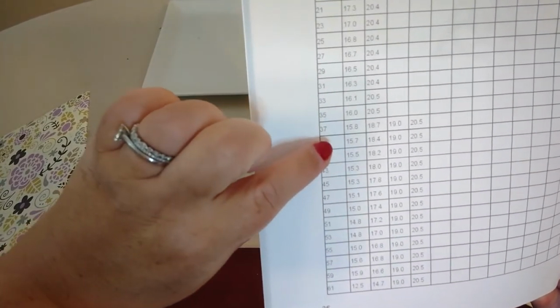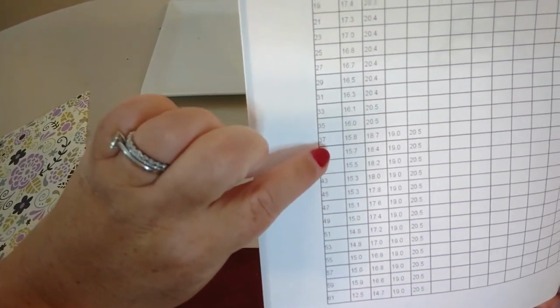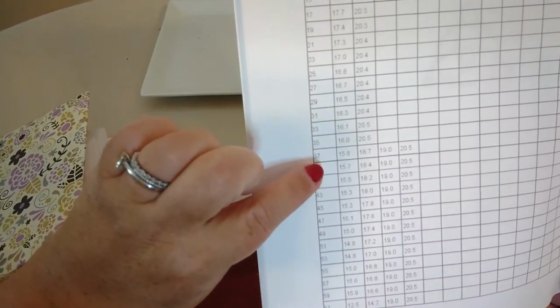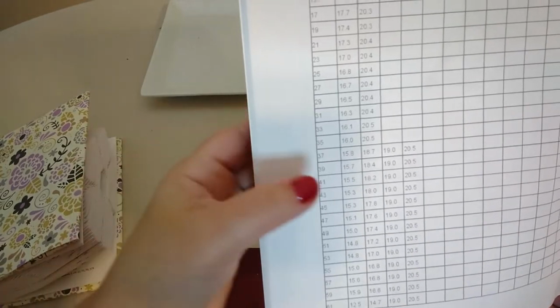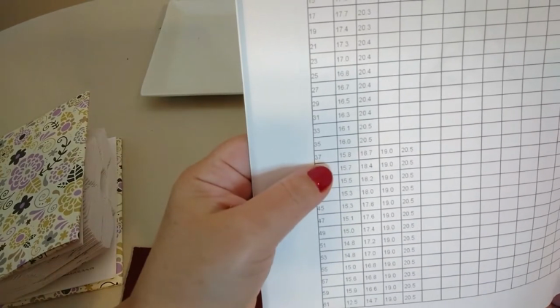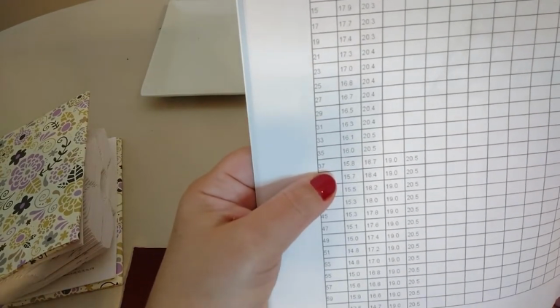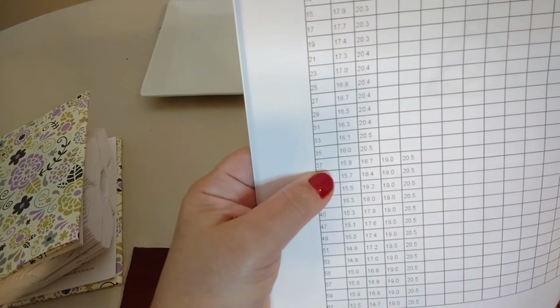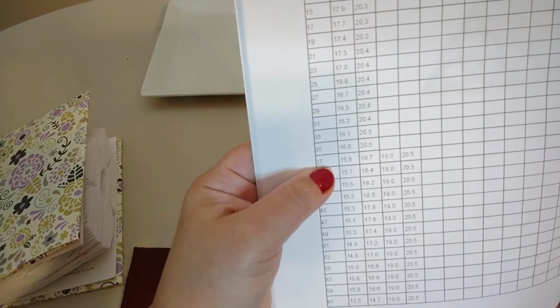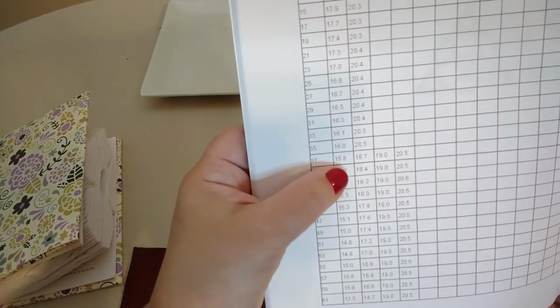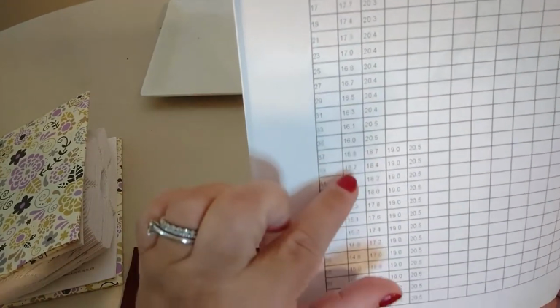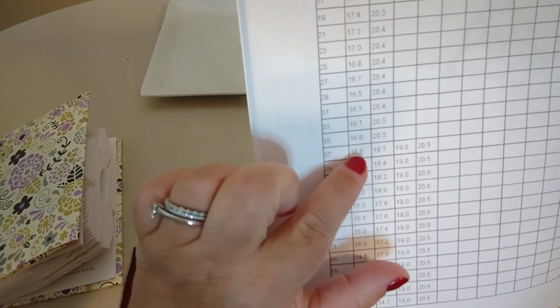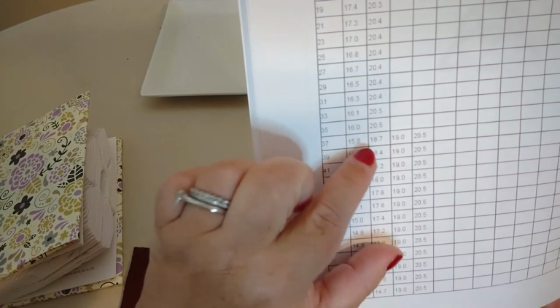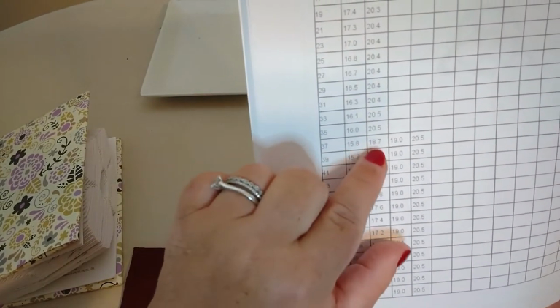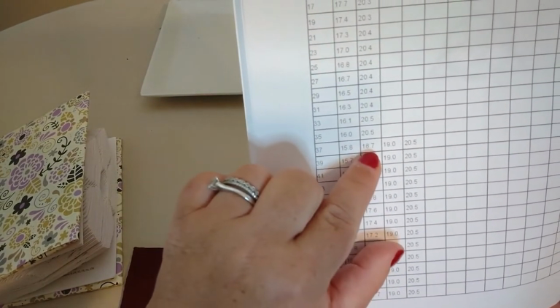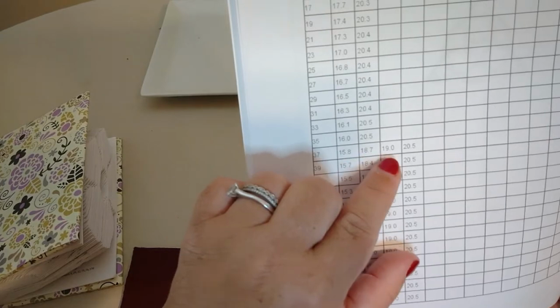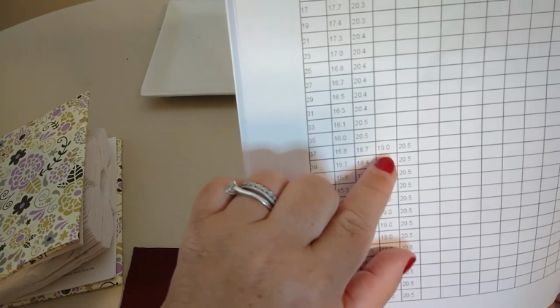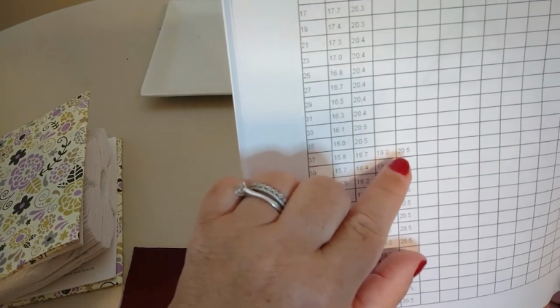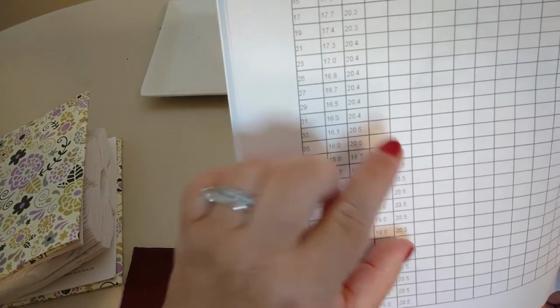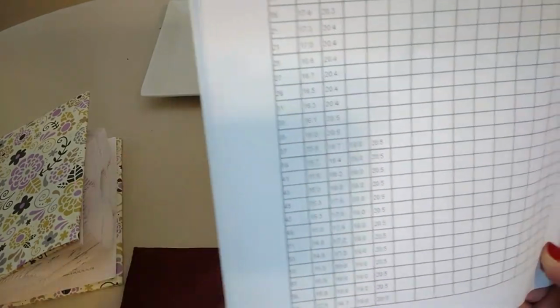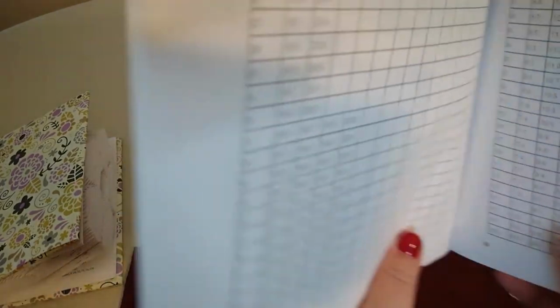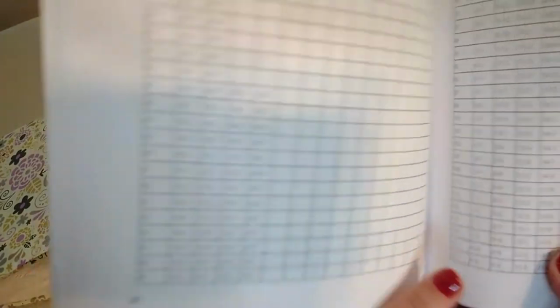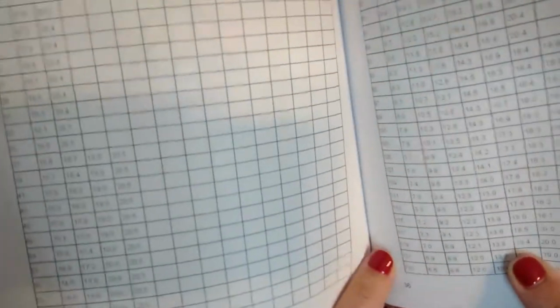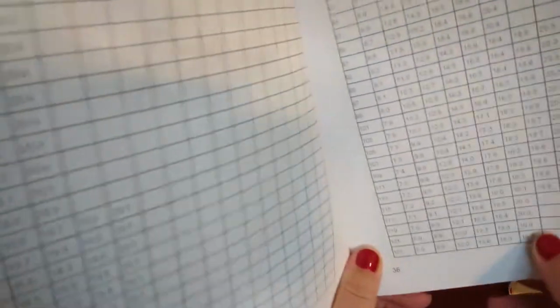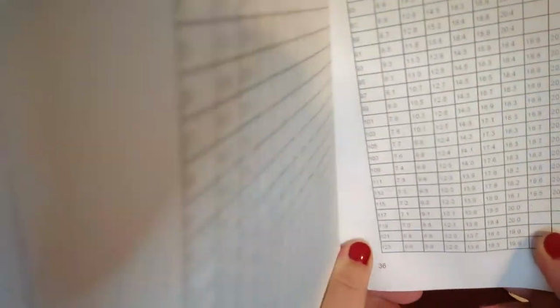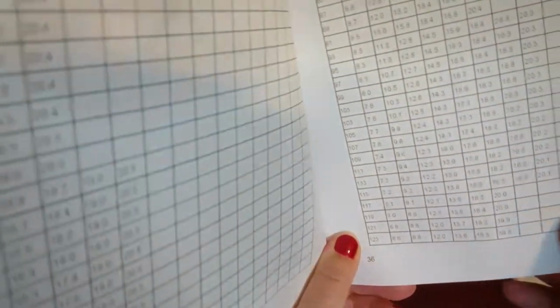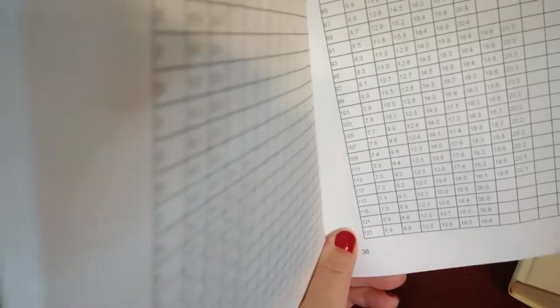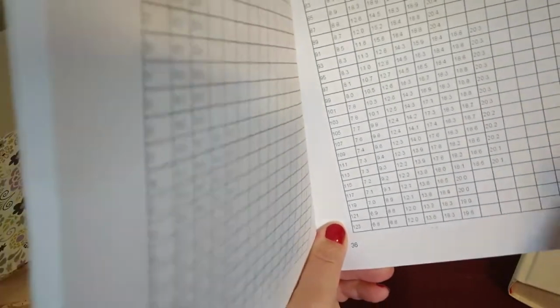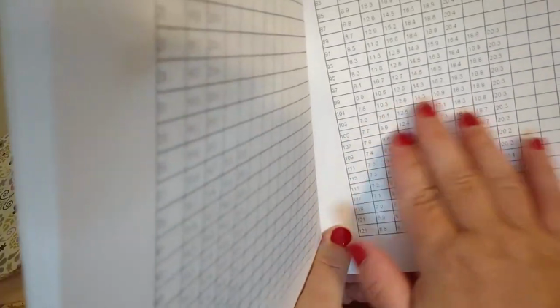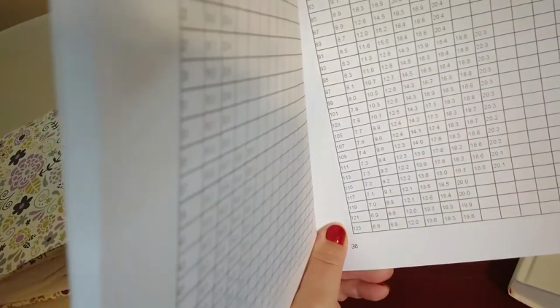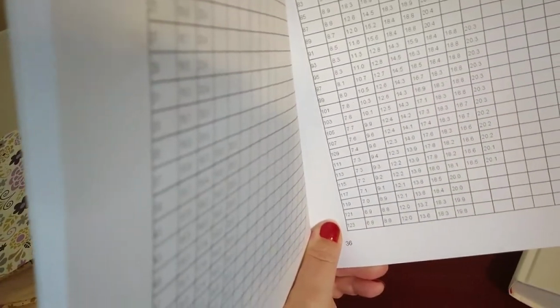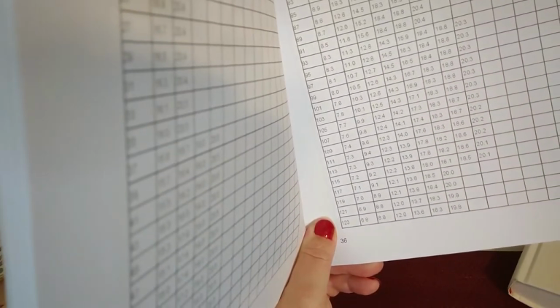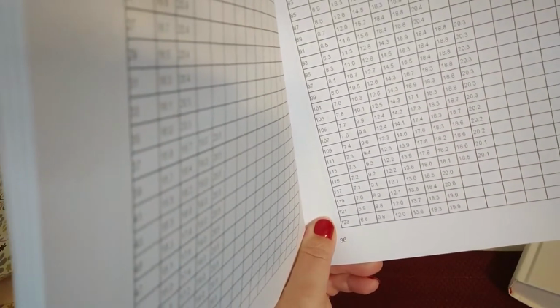Looking at a pattern for a cut and fold, you may have many measurements. In this example, on step 37, you're going to have measurements at 15.8, 18.7, 19, and 20.5. It may get even more complicated — you might have seven or eight measurements per step.